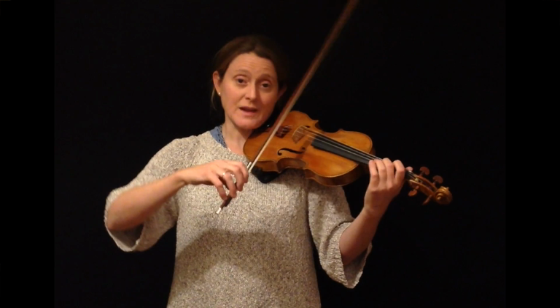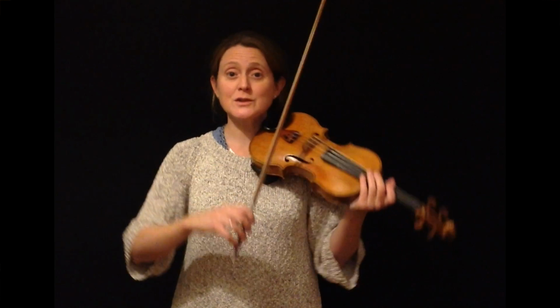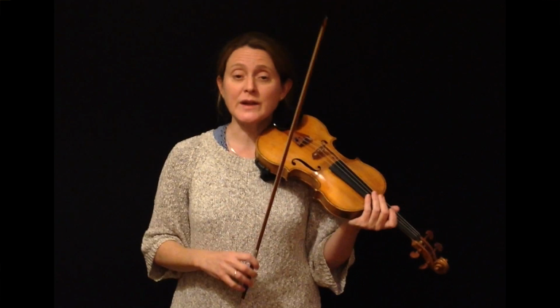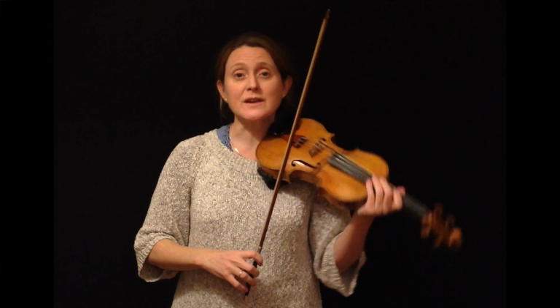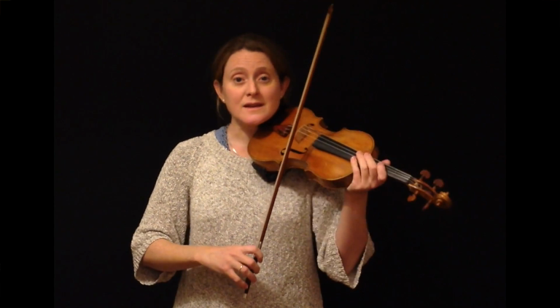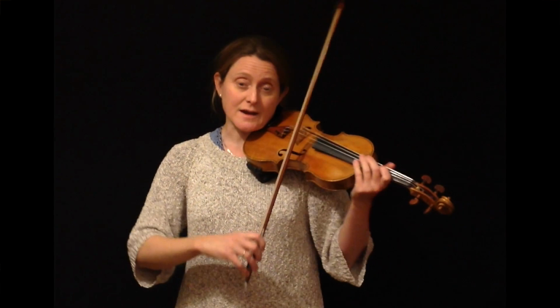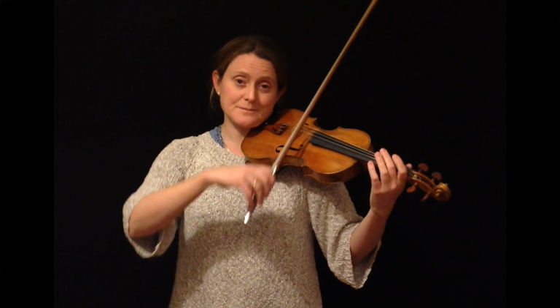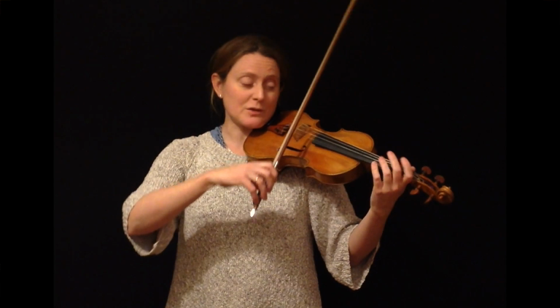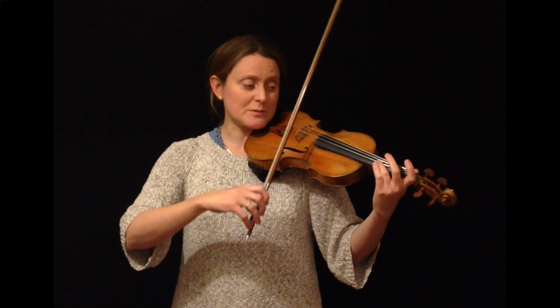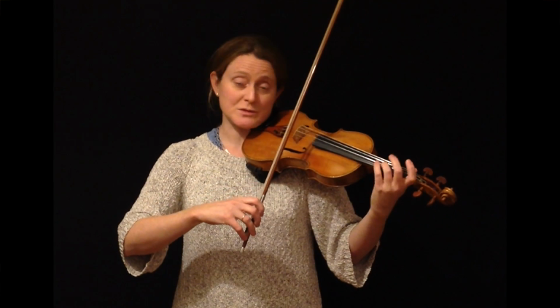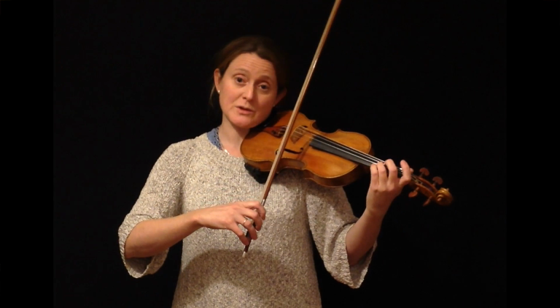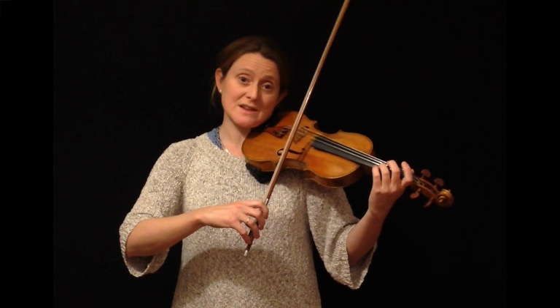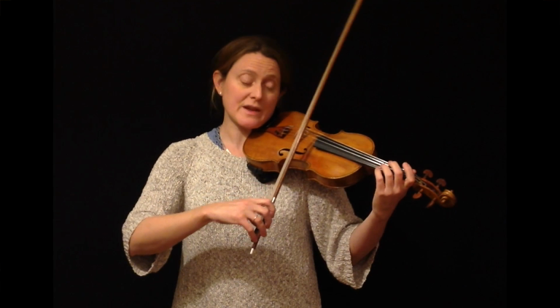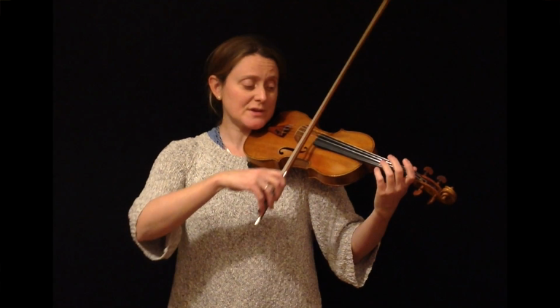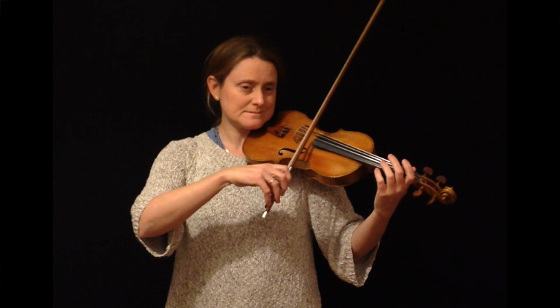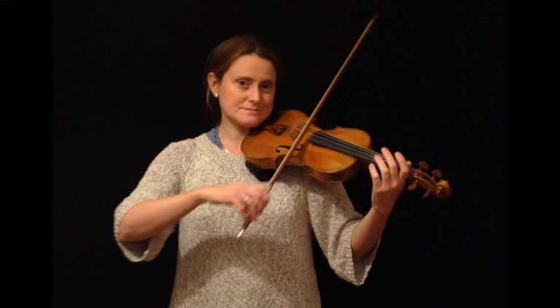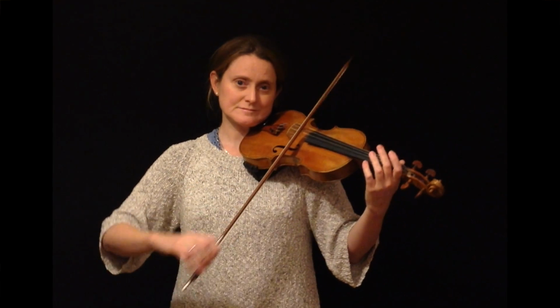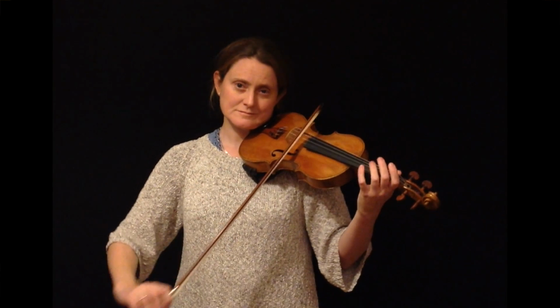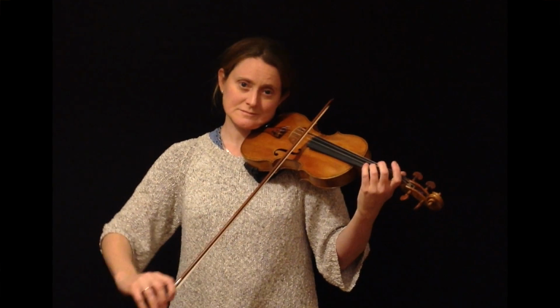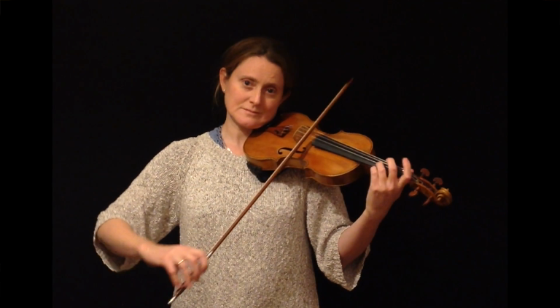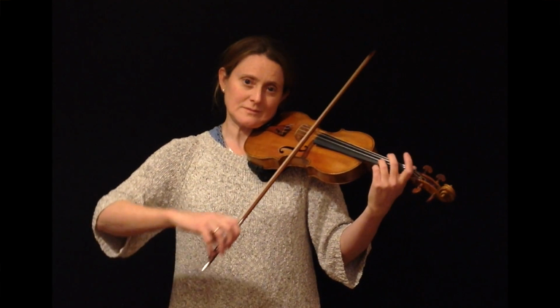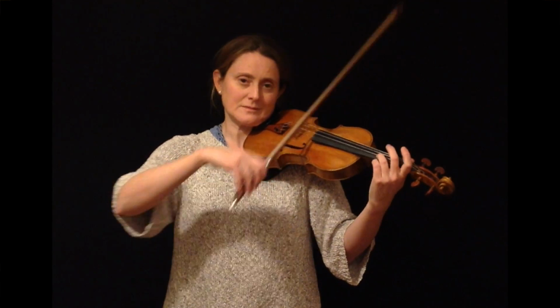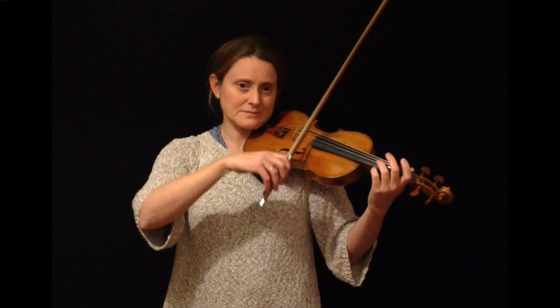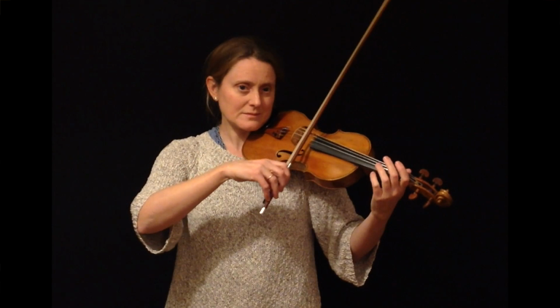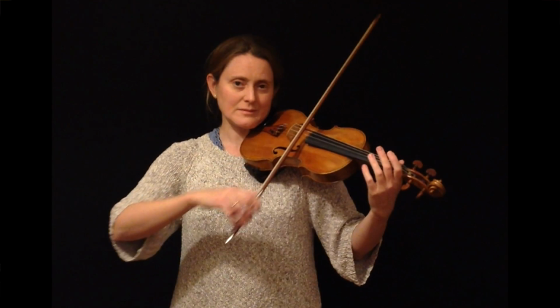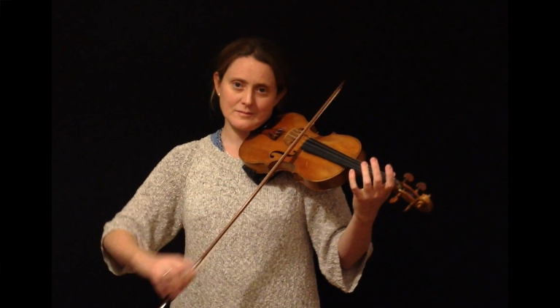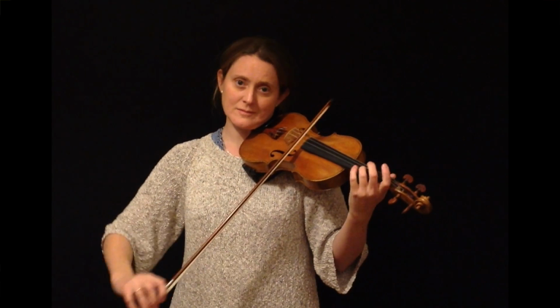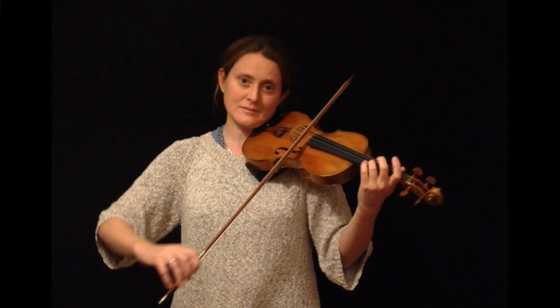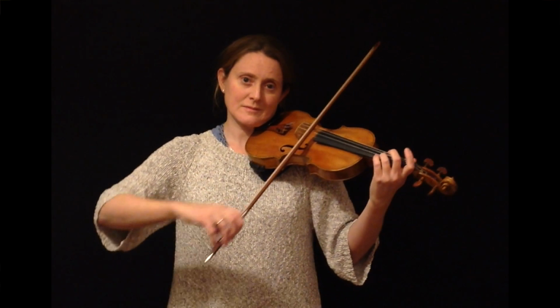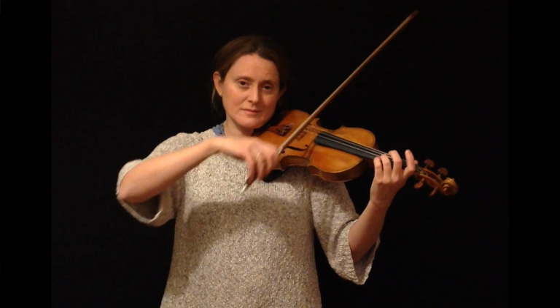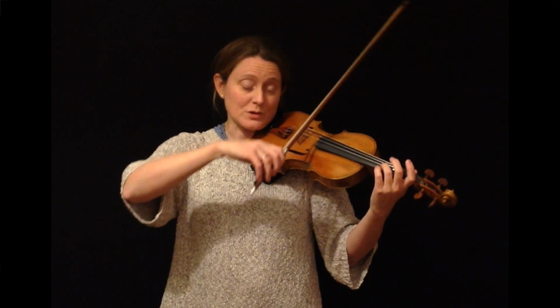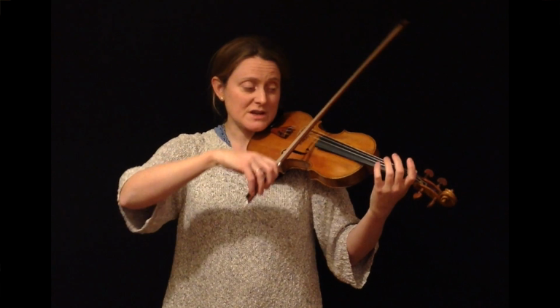You can do that on any finger. For example, on a D on the A string, or a G.